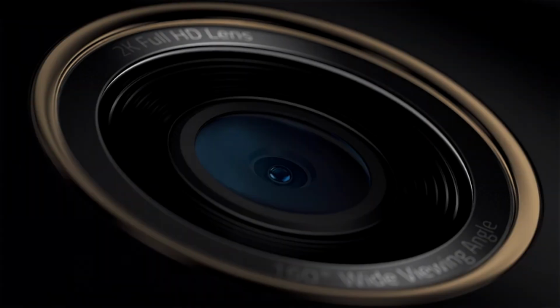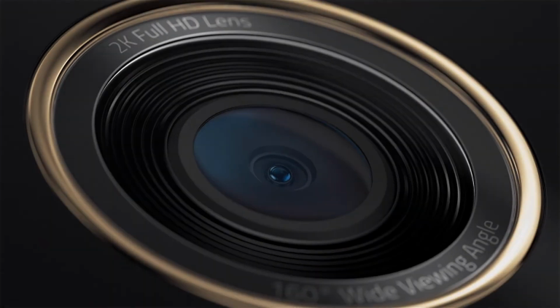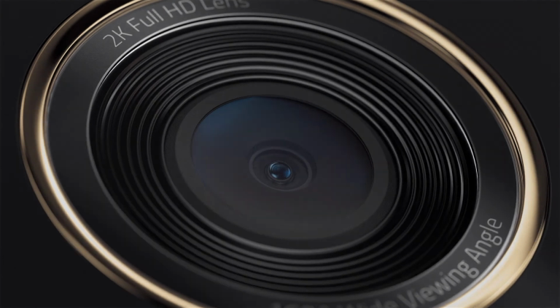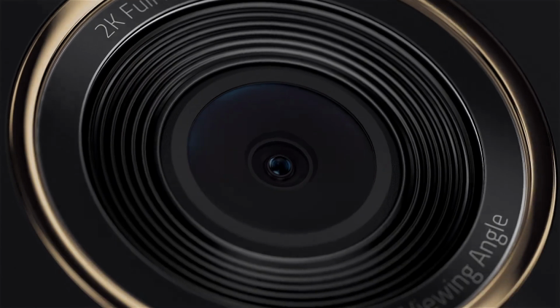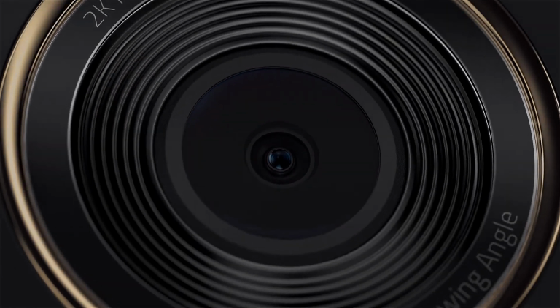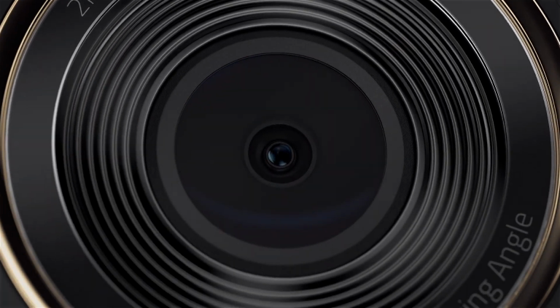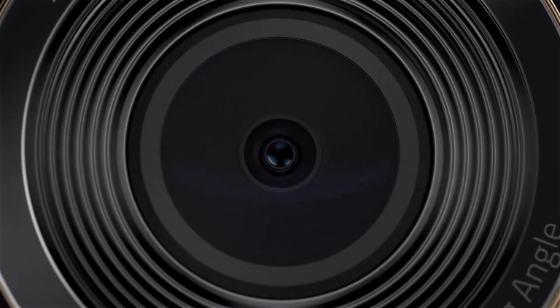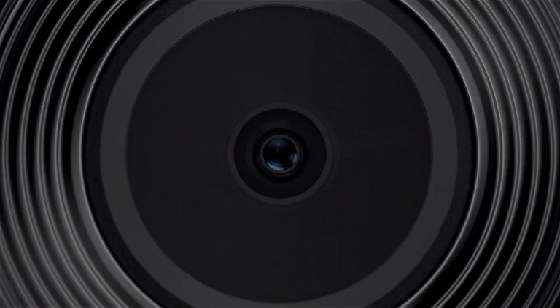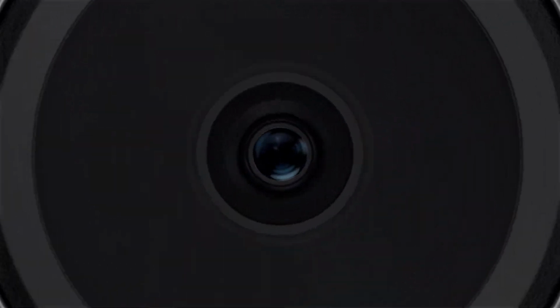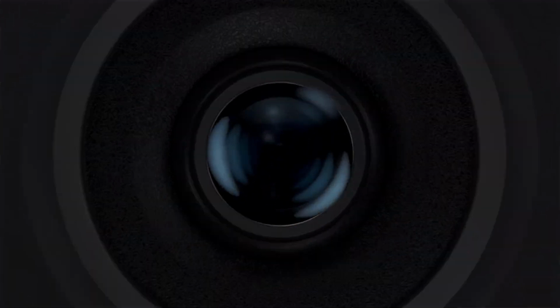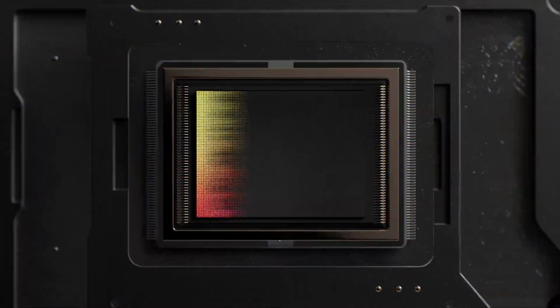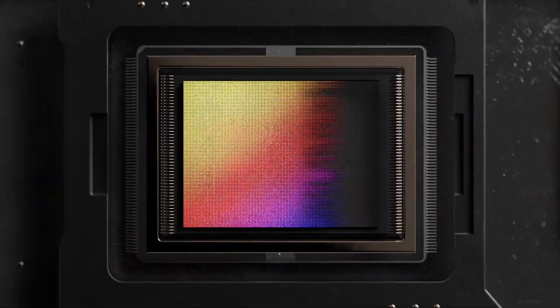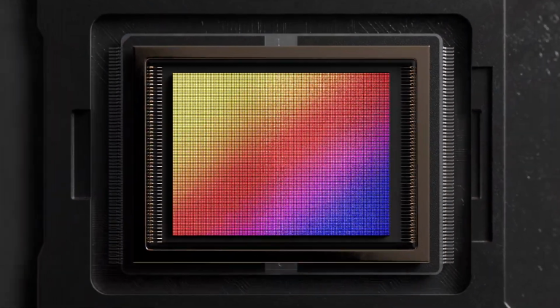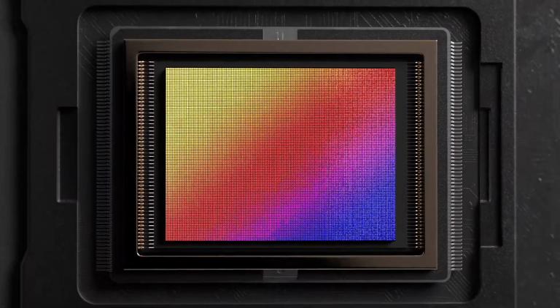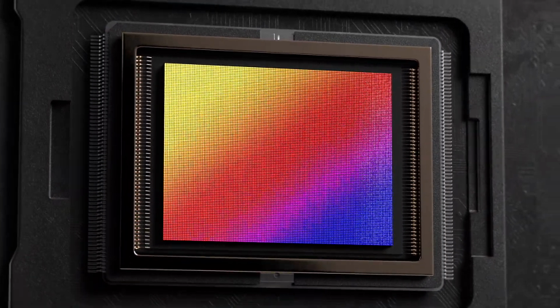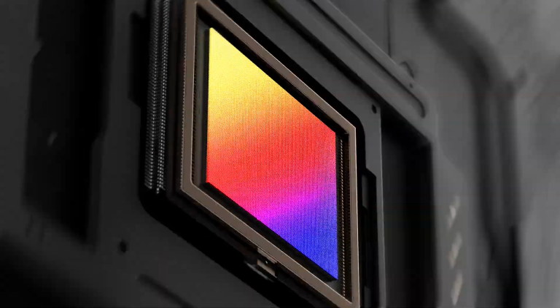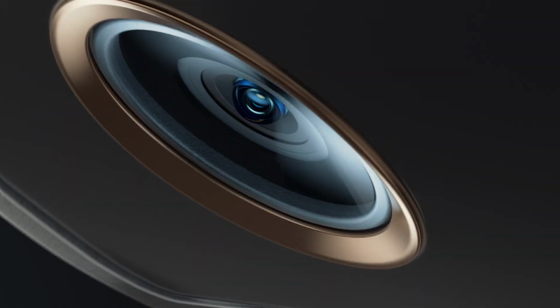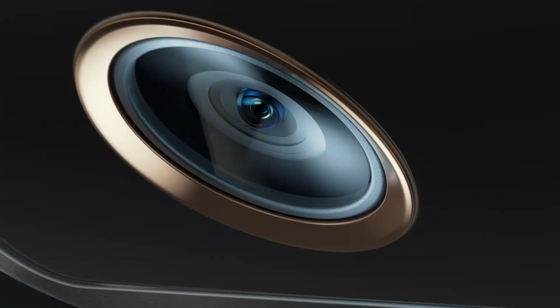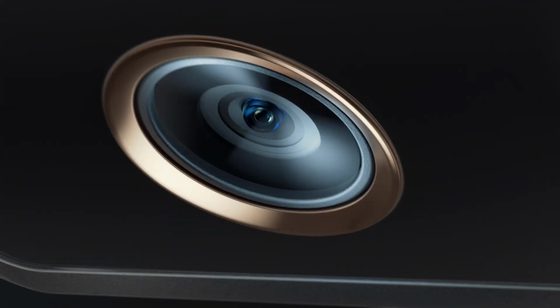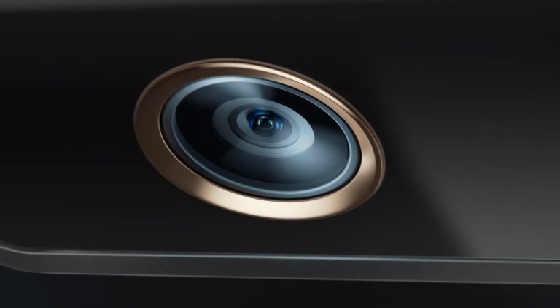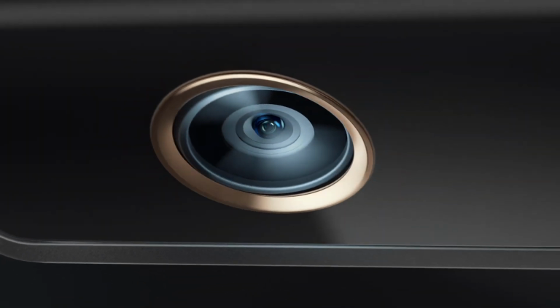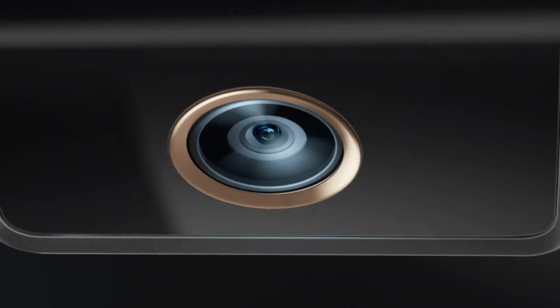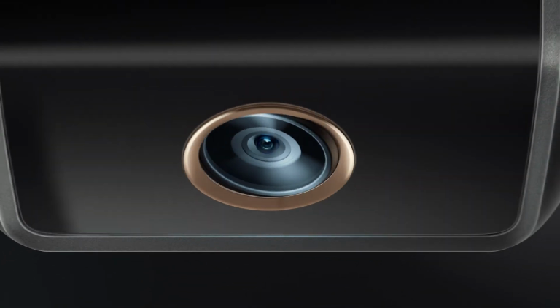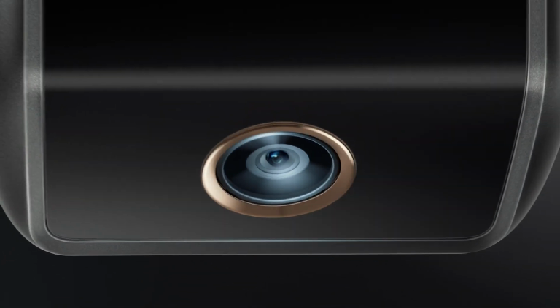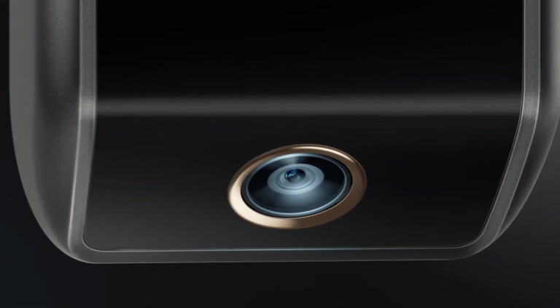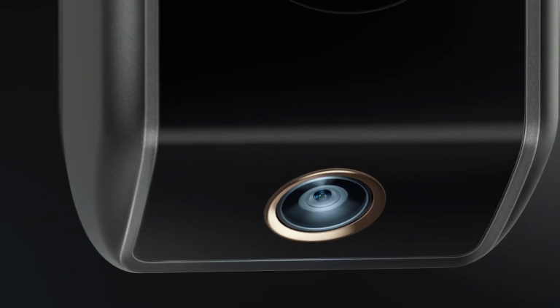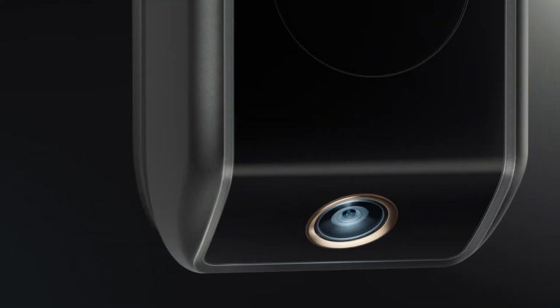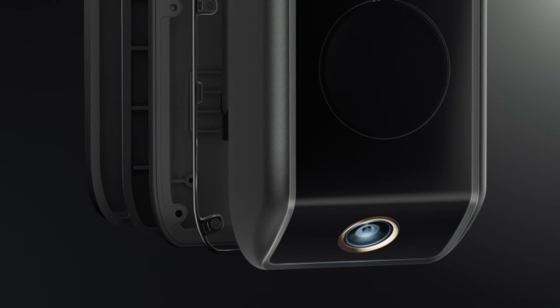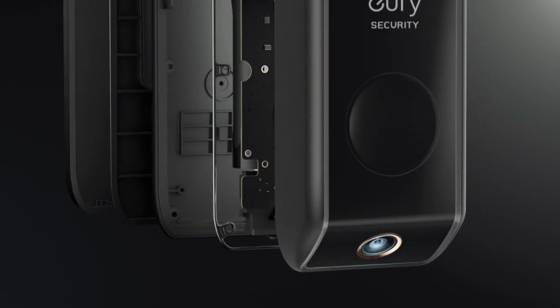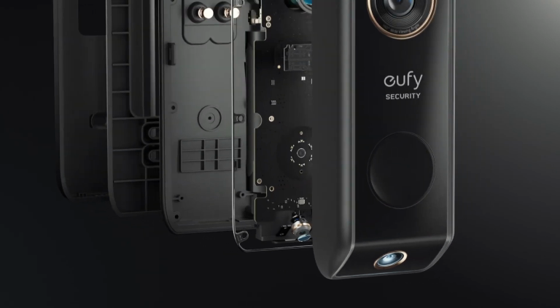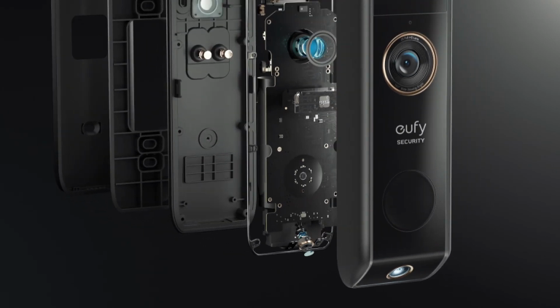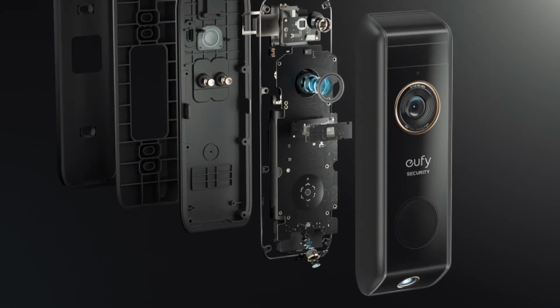The first camera features 2K resolution and HDR lighting to get a perfectly clear, well-lit view. The second camera views the lower half with an adjustable angle. Together, they eliminate blind spots.